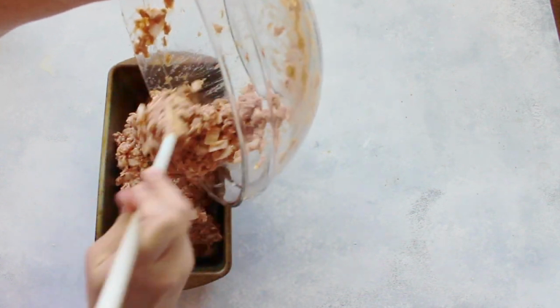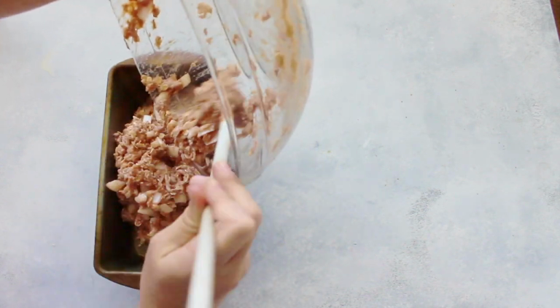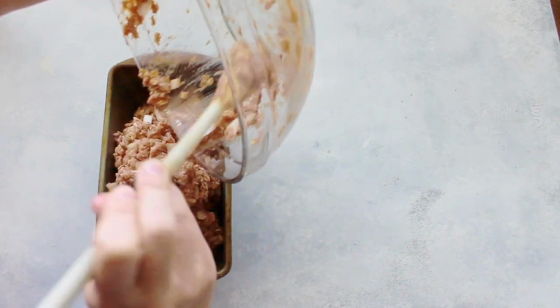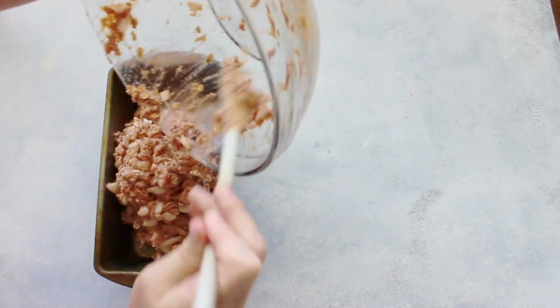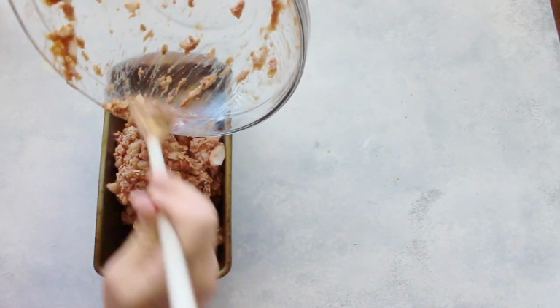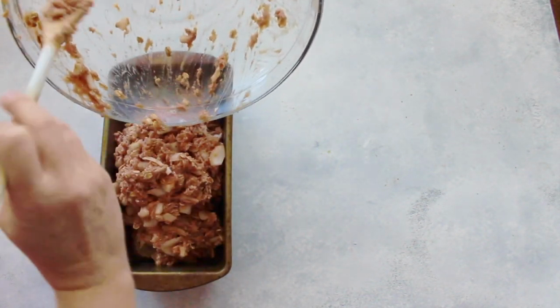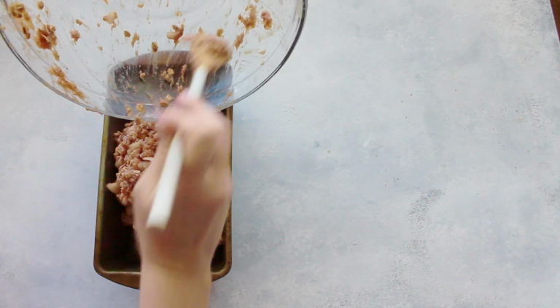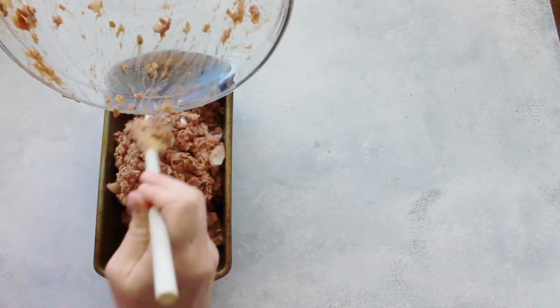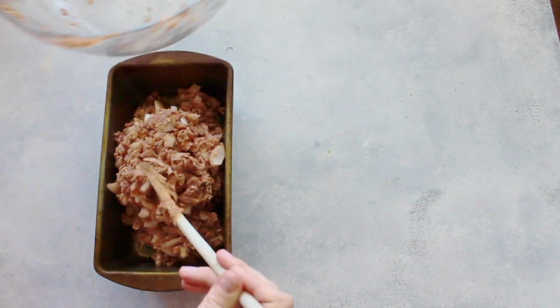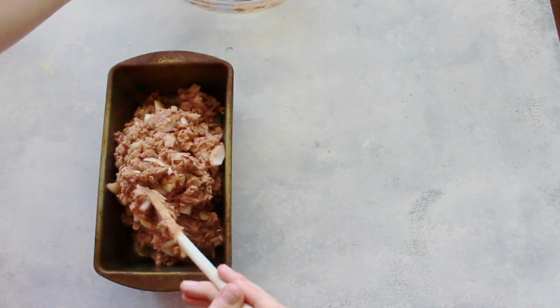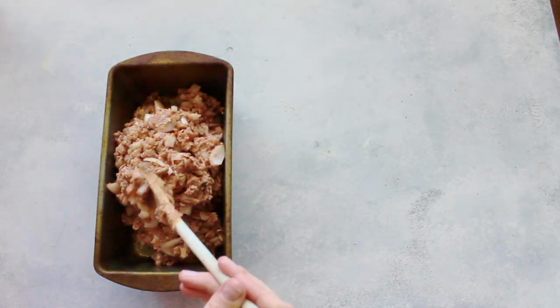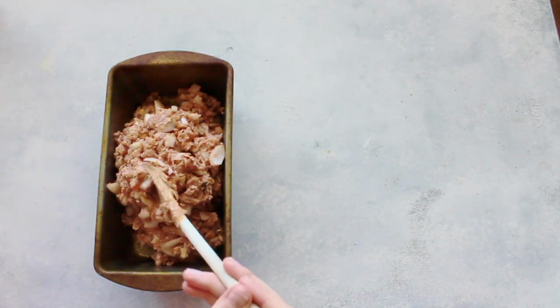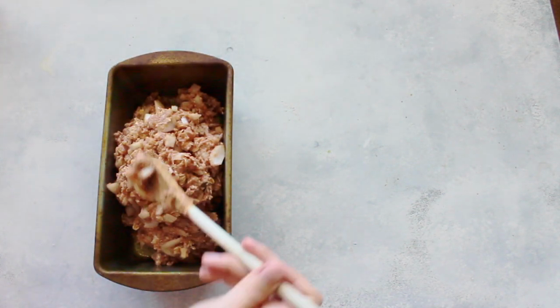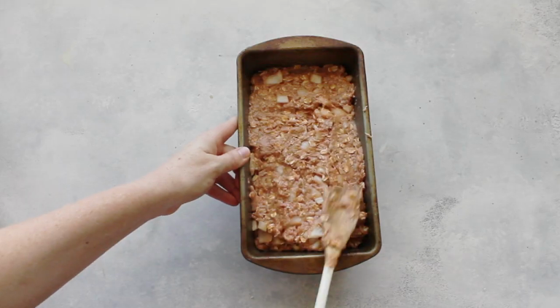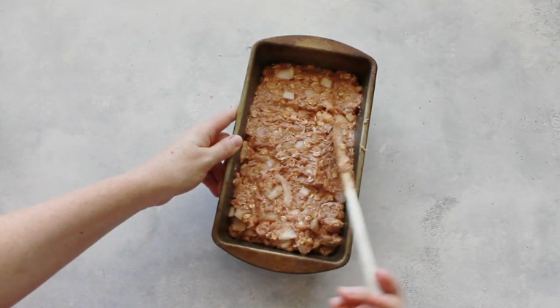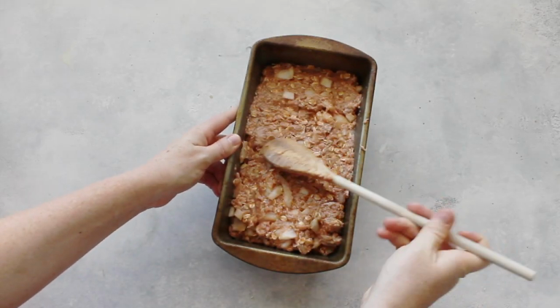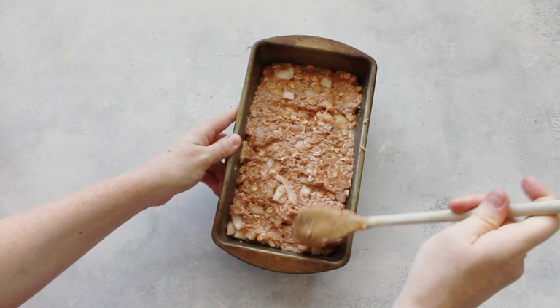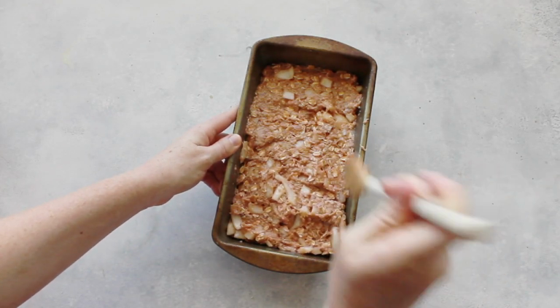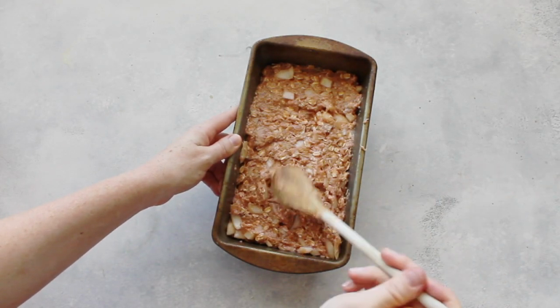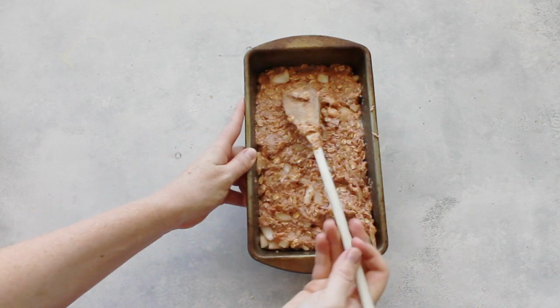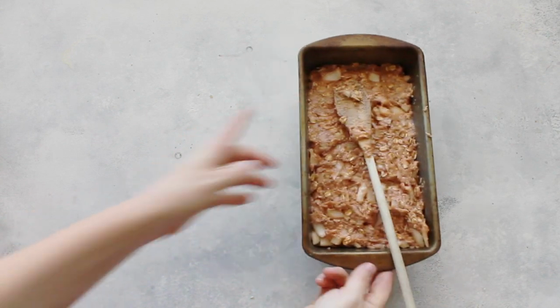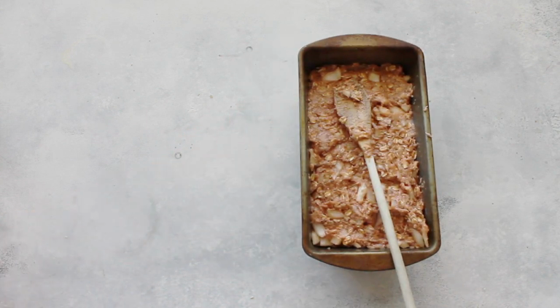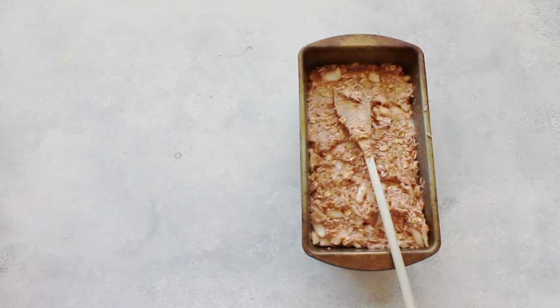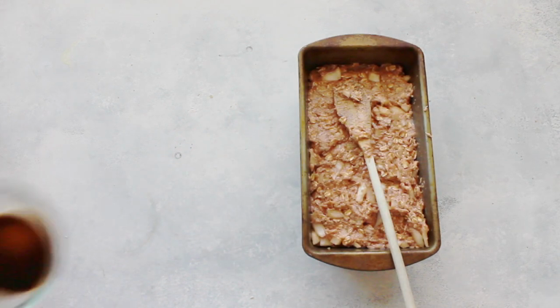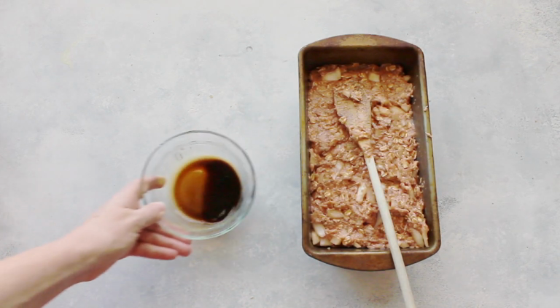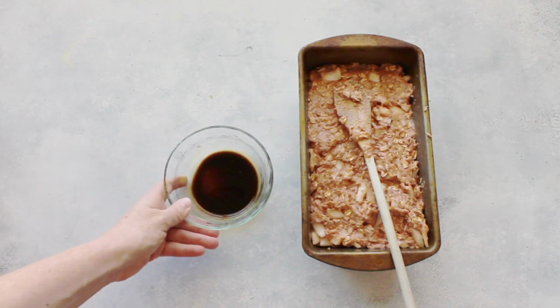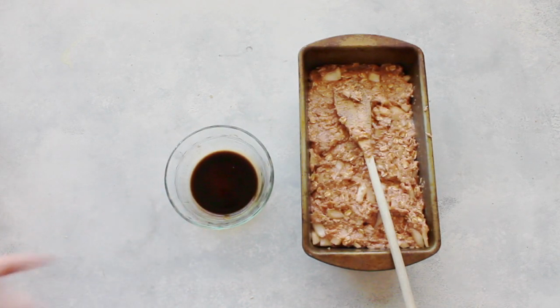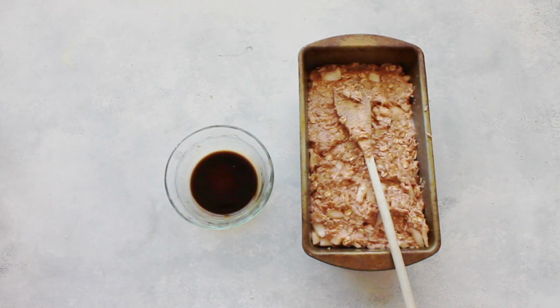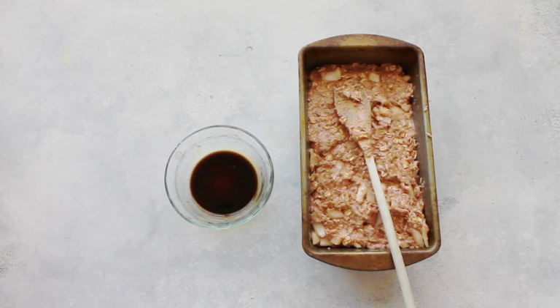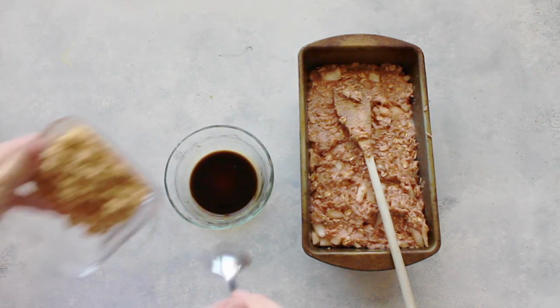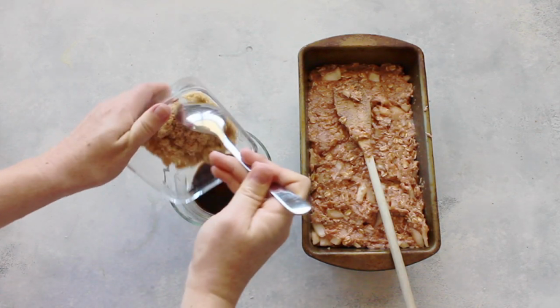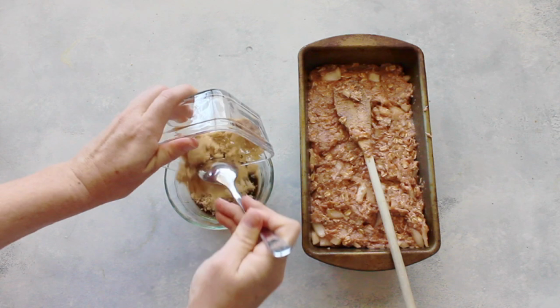If you need to mix it with your hands, that's okay. I sprayed my meatloaf pan with cooking spray and then just added it right into the pan. Press it down the best that you can and try to make it as flat as possible.